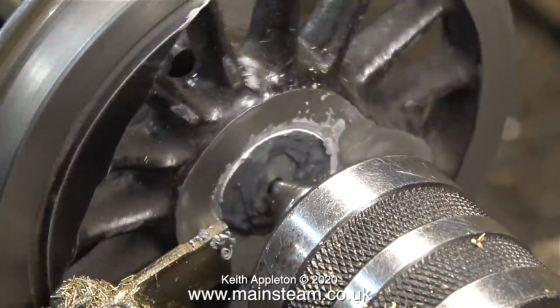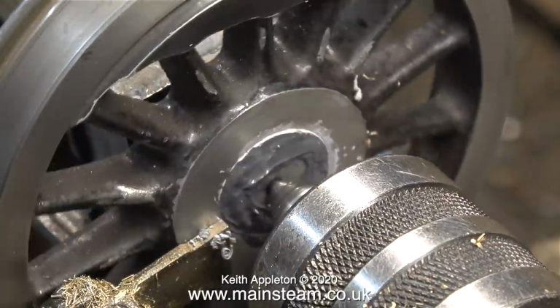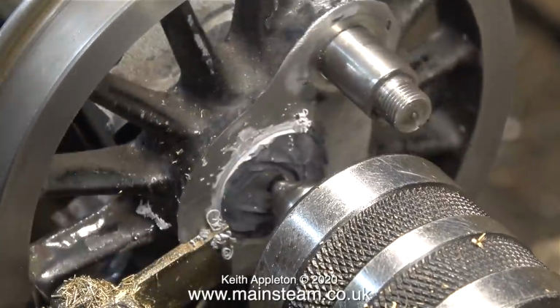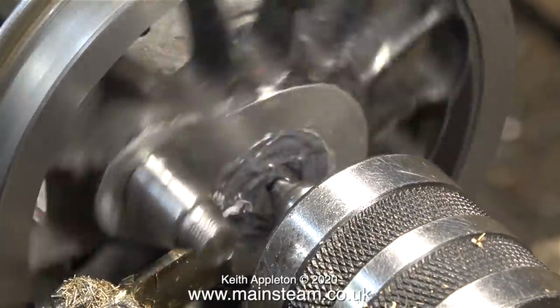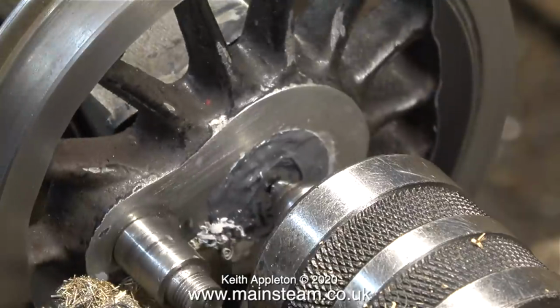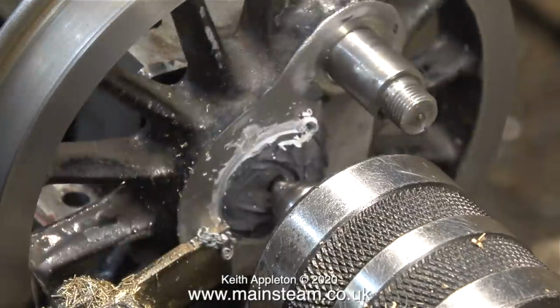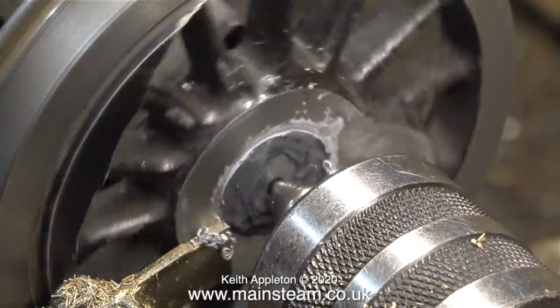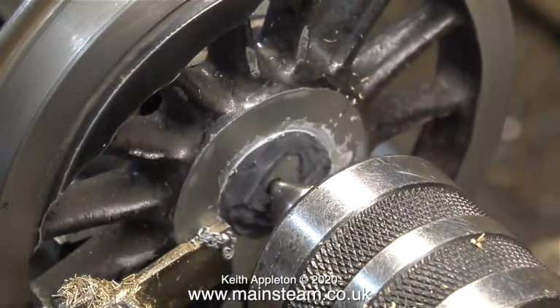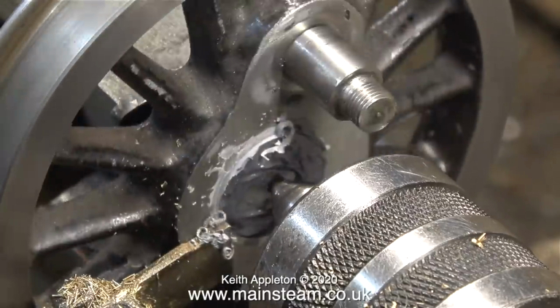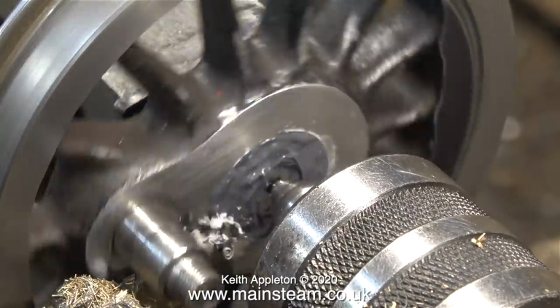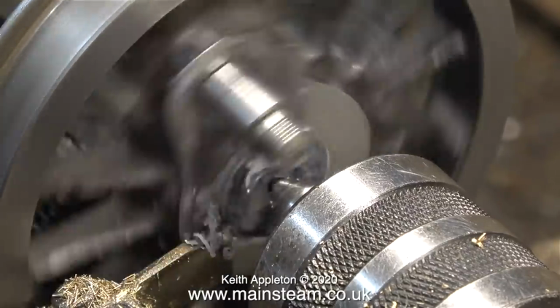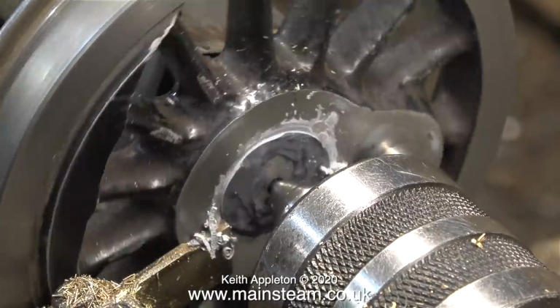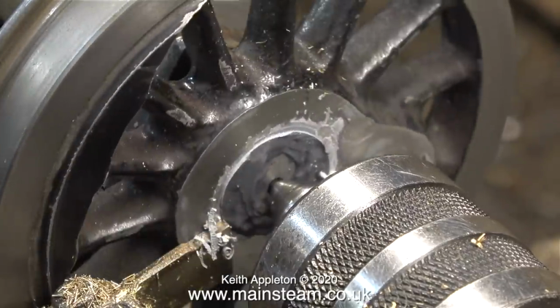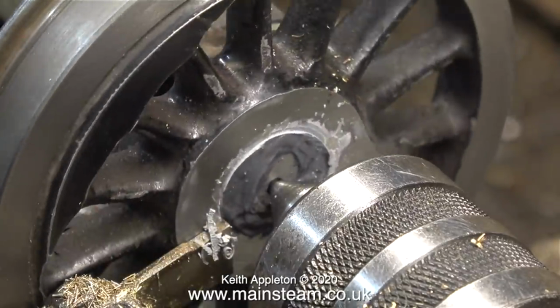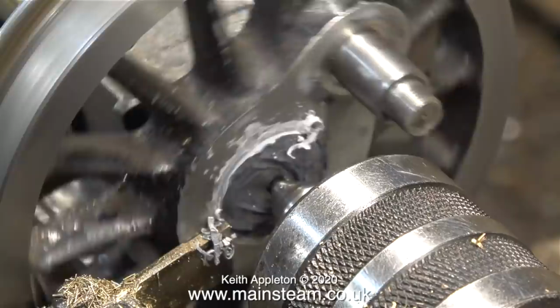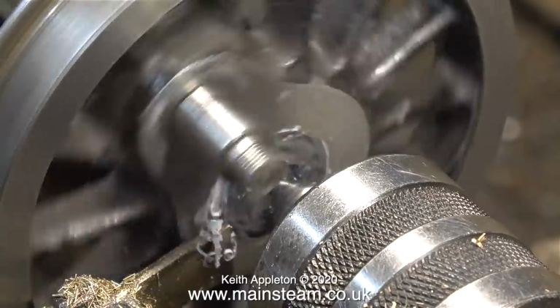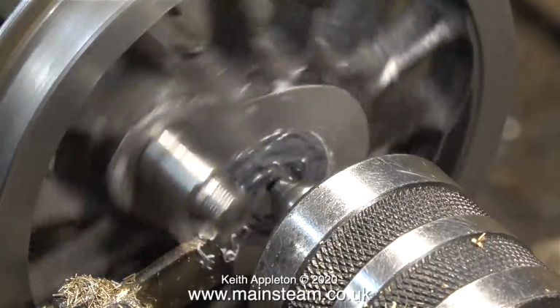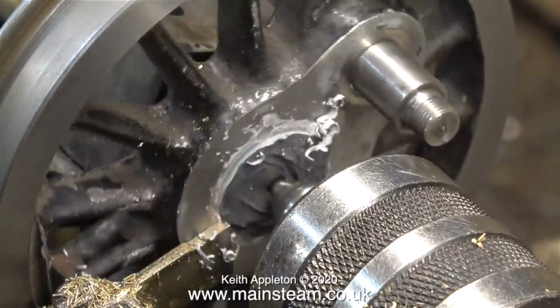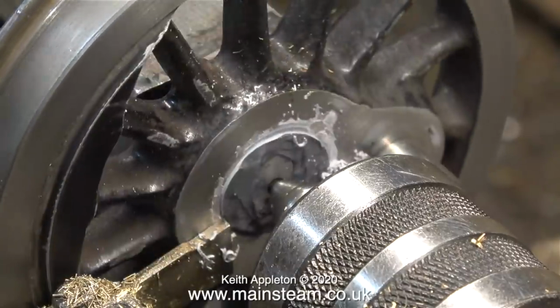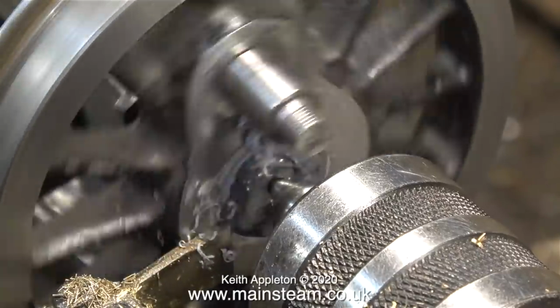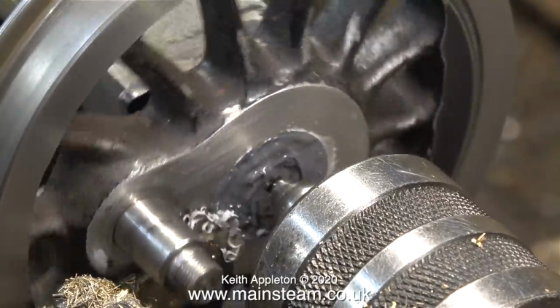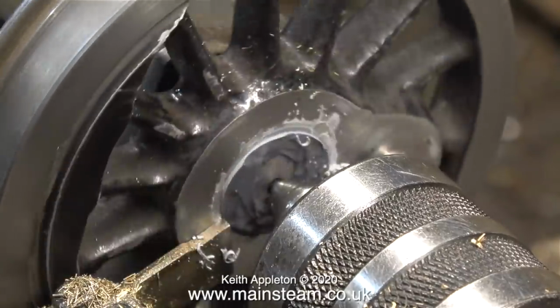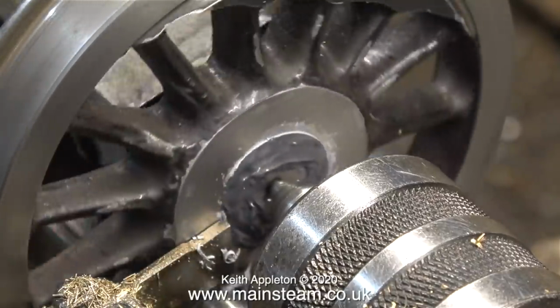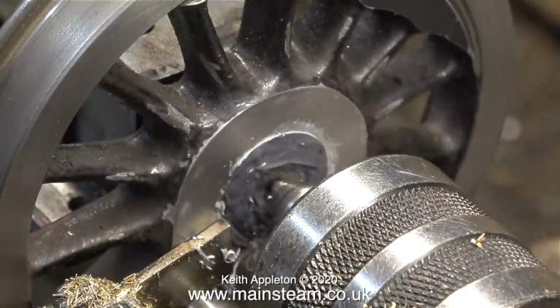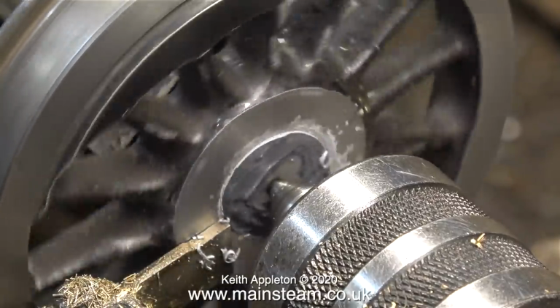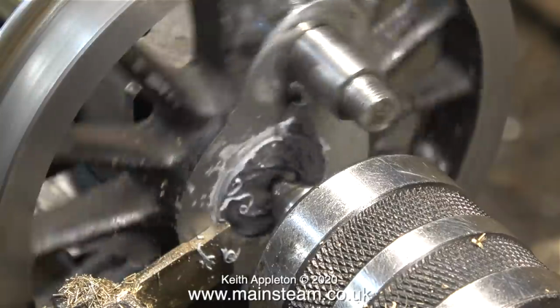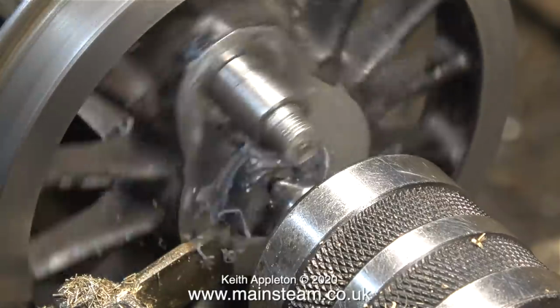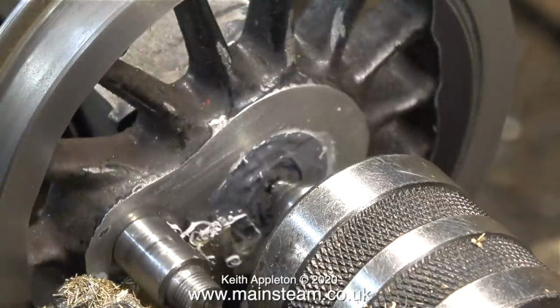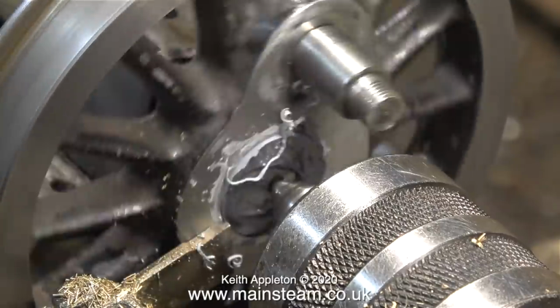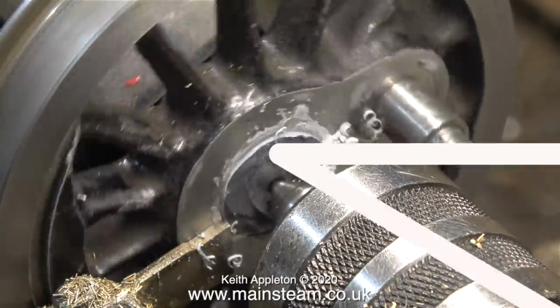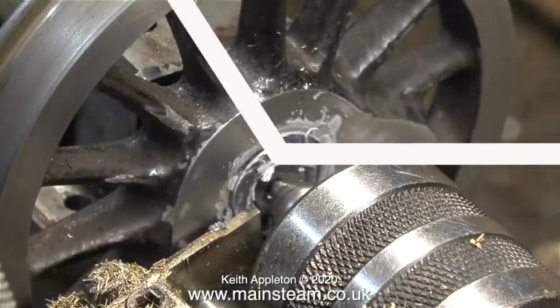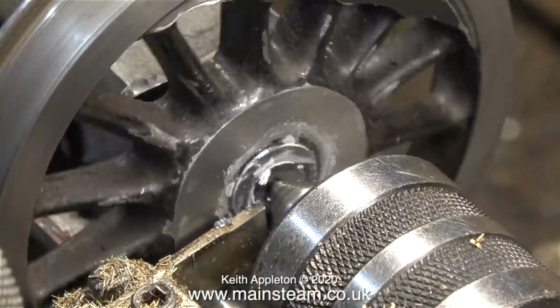This seemed like a good idea, but of course I can only go part of the way round because the crank pin is once again in the way. Furthermore, this is the rear wheel set — the crank pin on the center wheel set is just too long for me to hold the wheel in the chuck anyway.